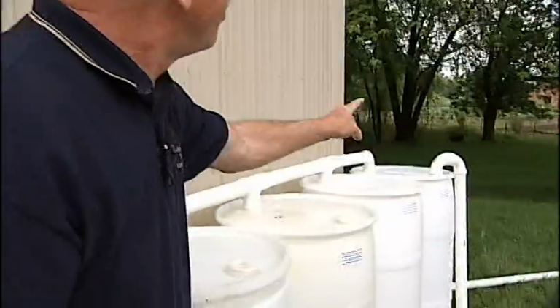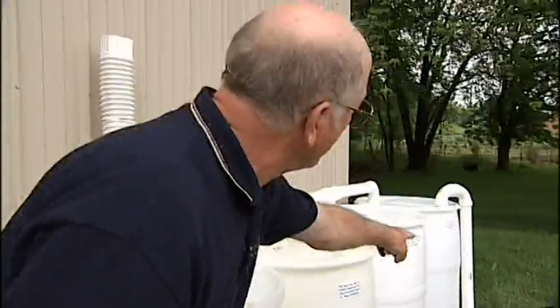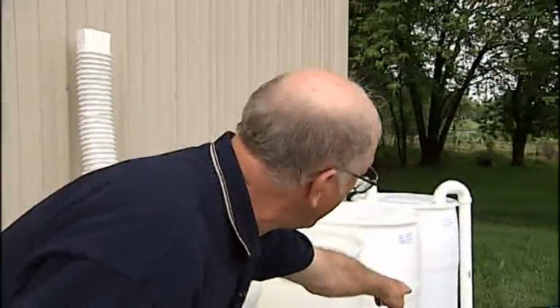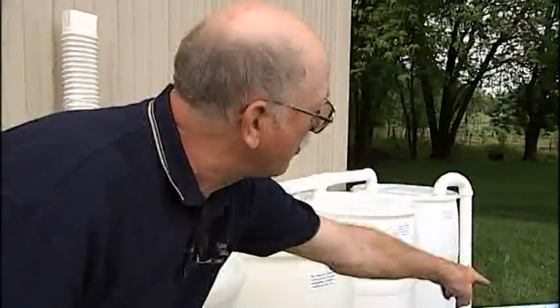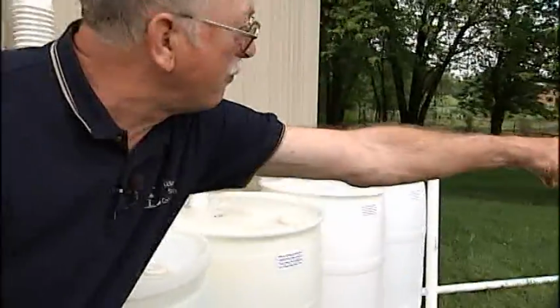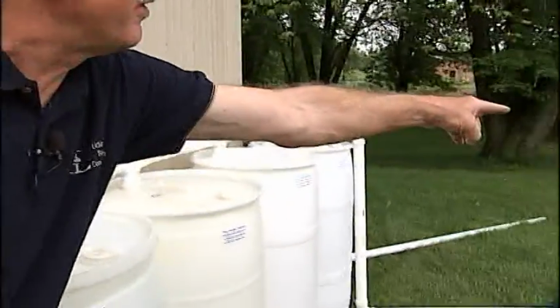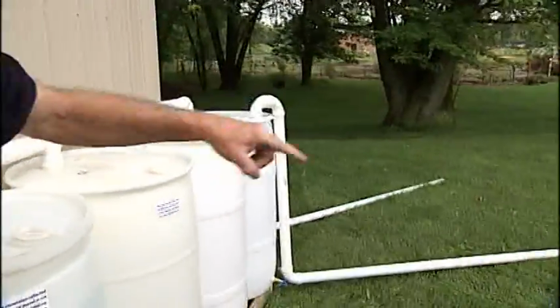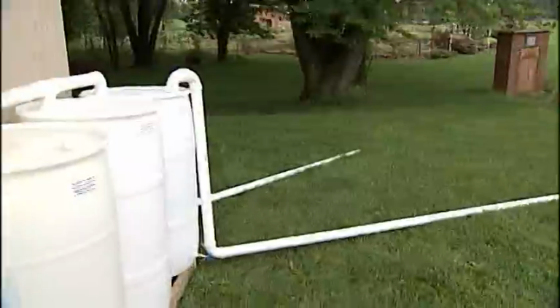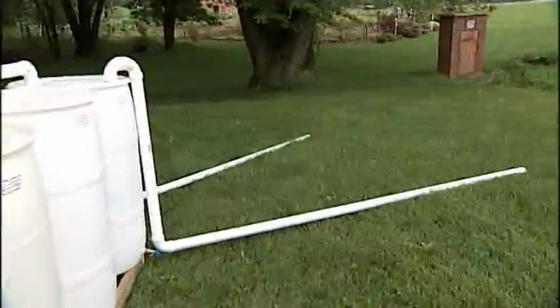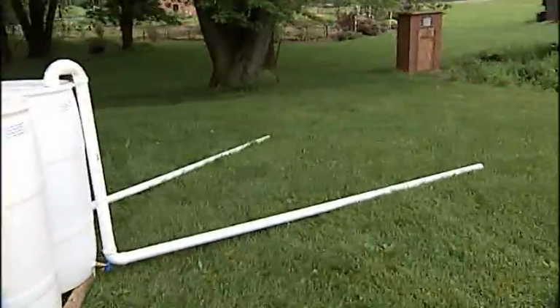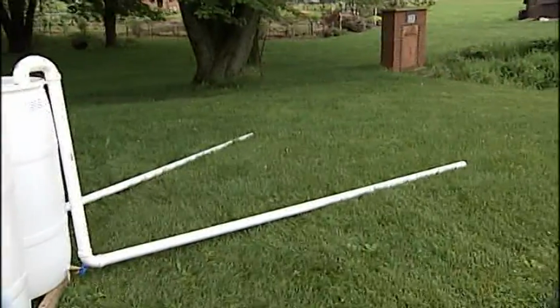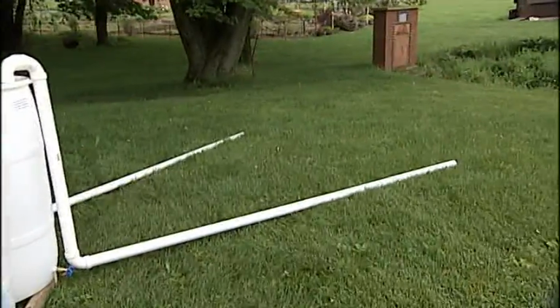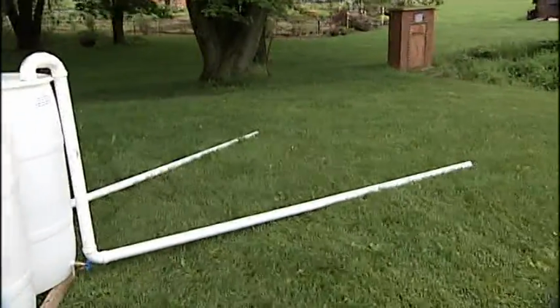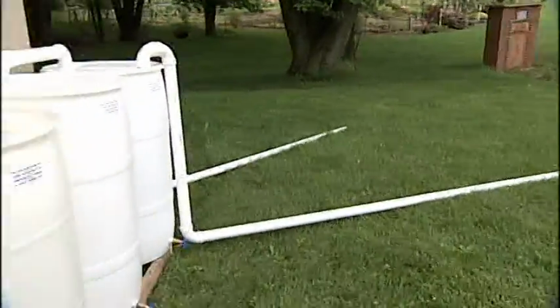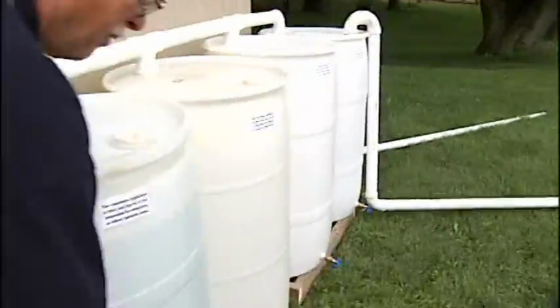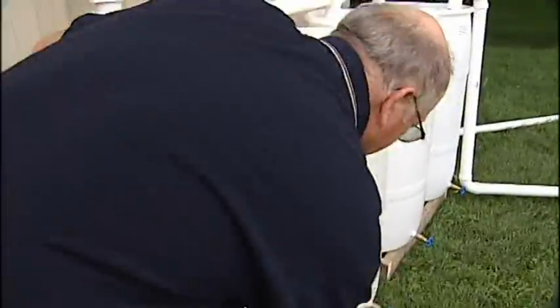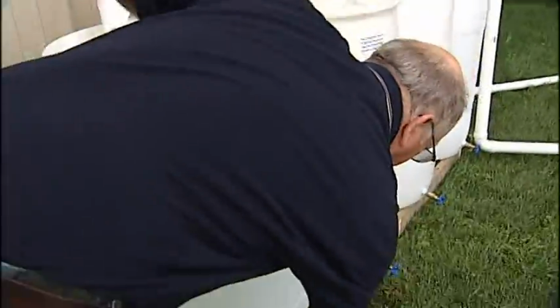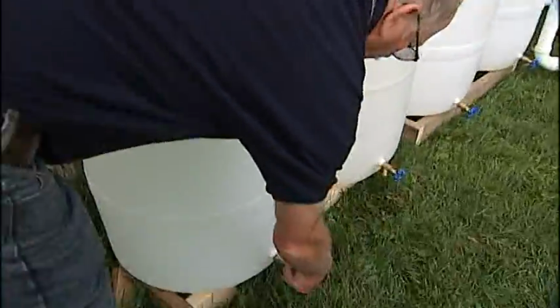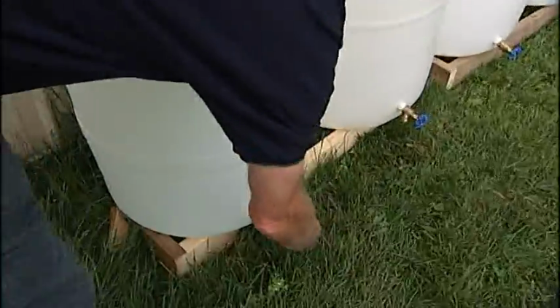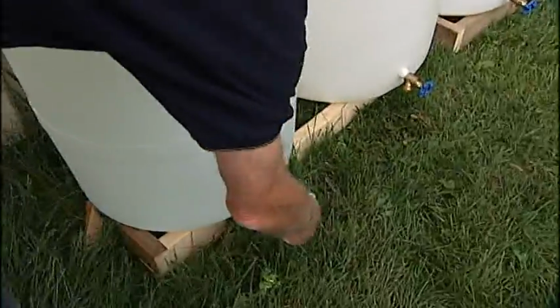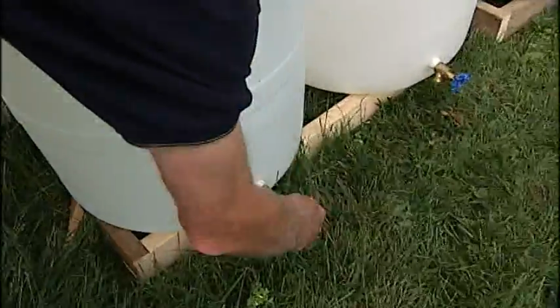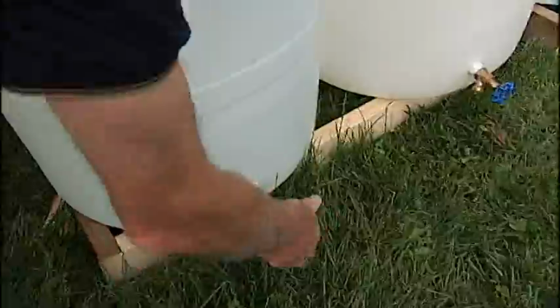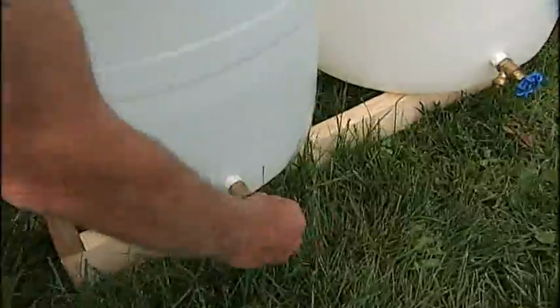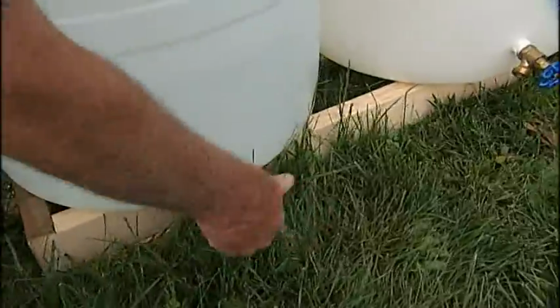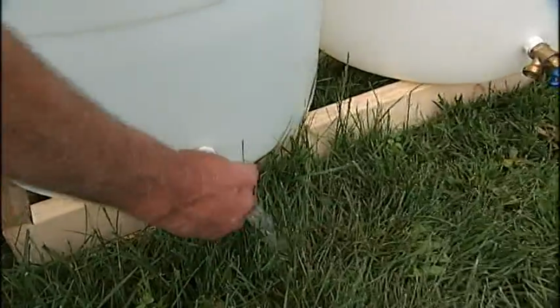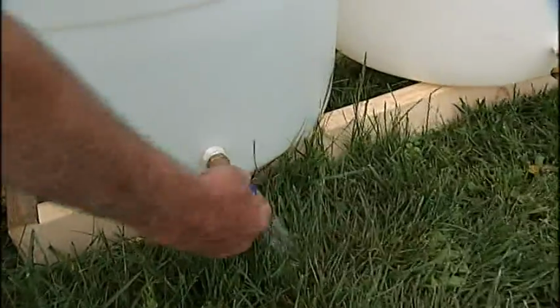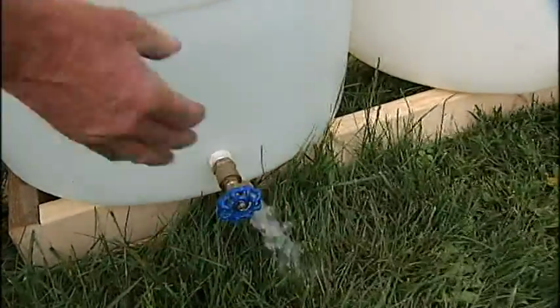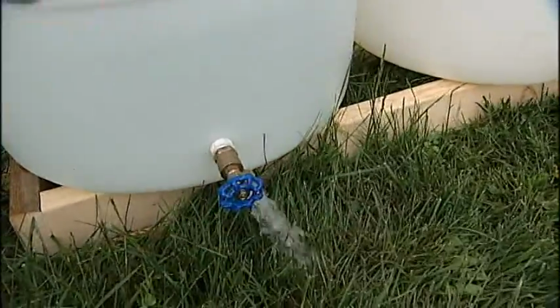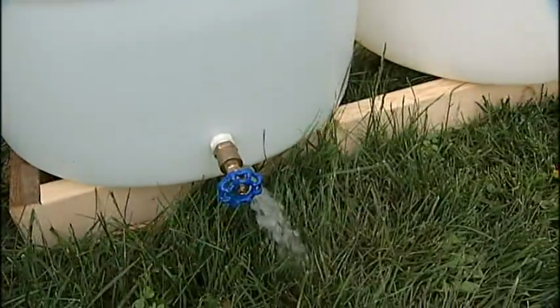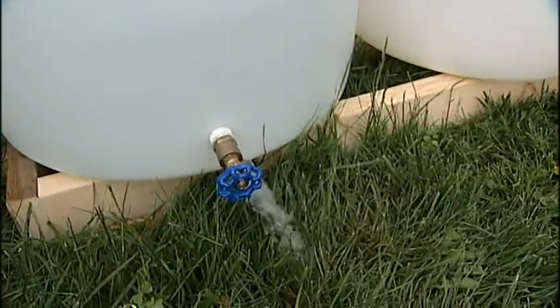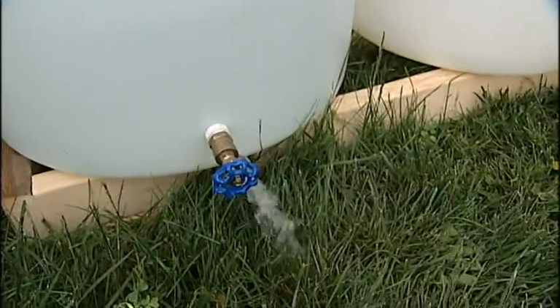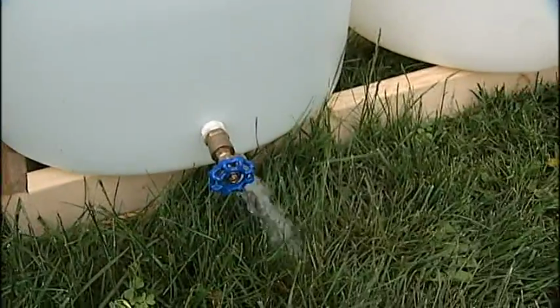Then it goes down to an overflow, gets farther from the house. This barrel, we've got water in right now, so you can hook a hose up, or if we had it elevated more, you could put a bucket under it to water hanging baskets.